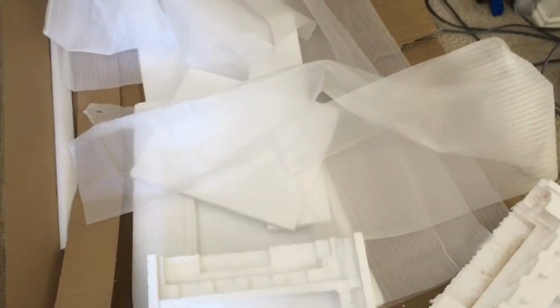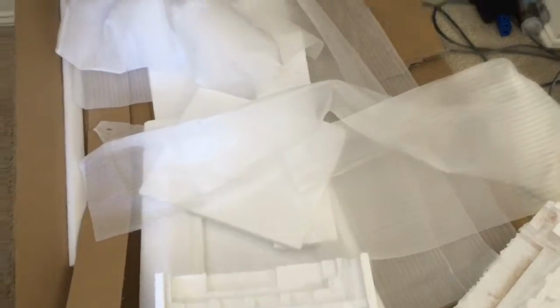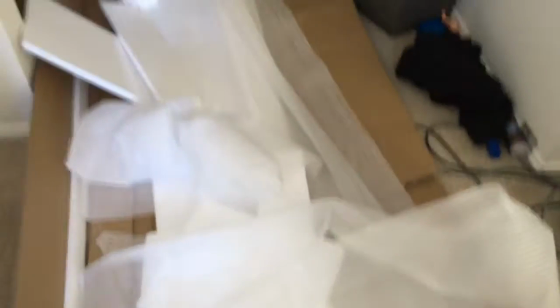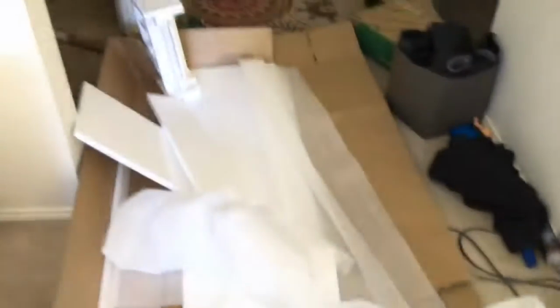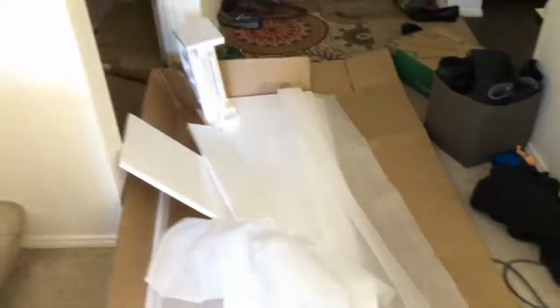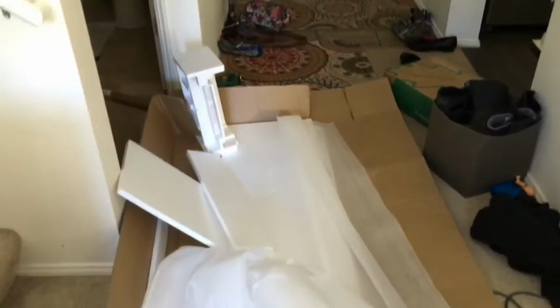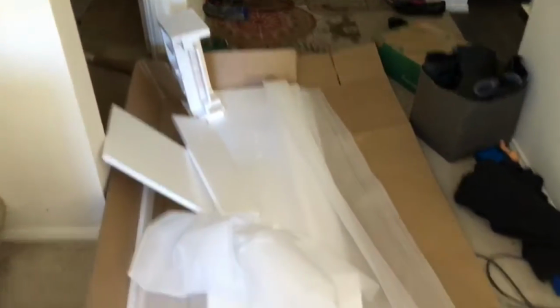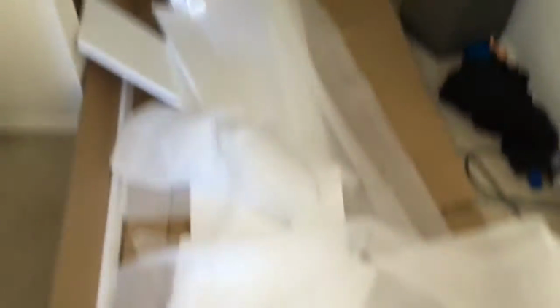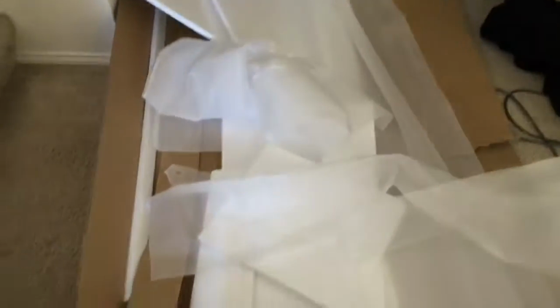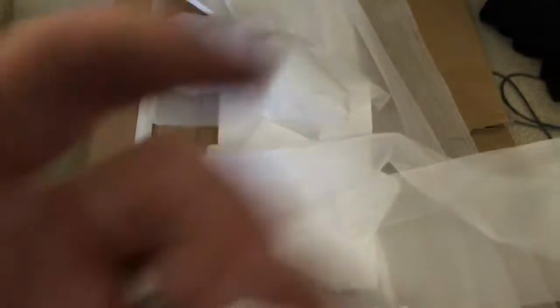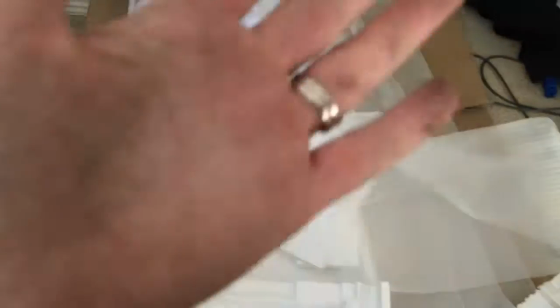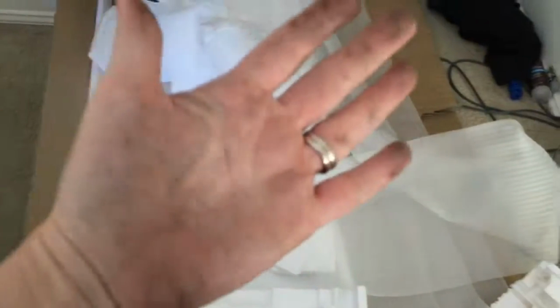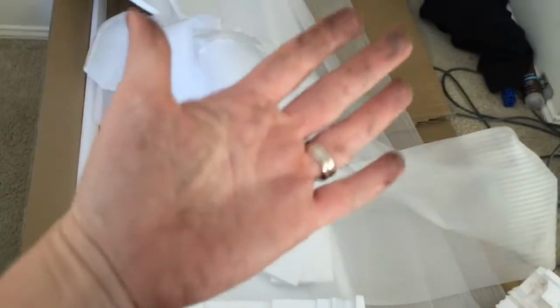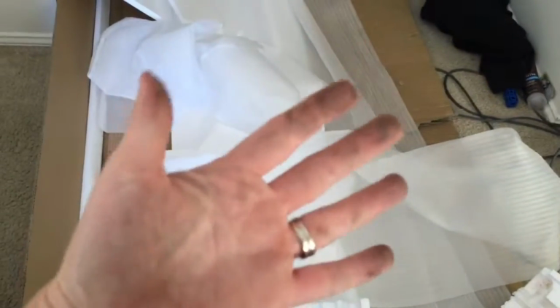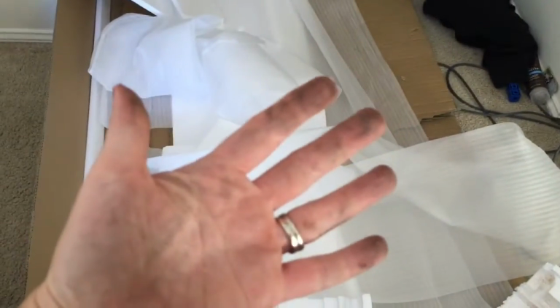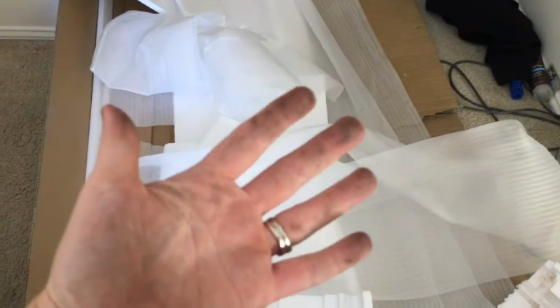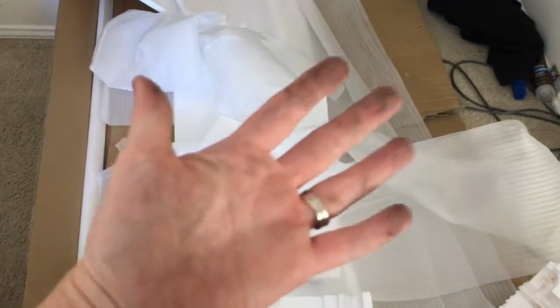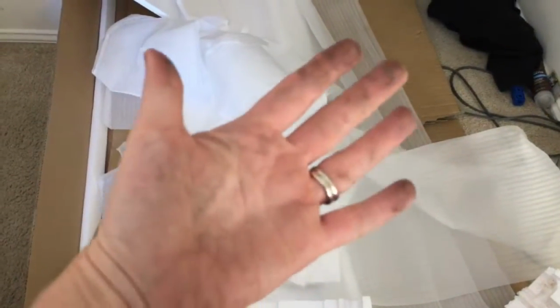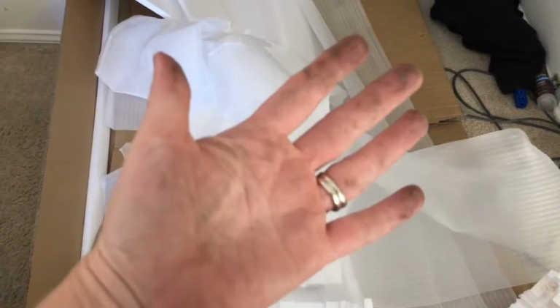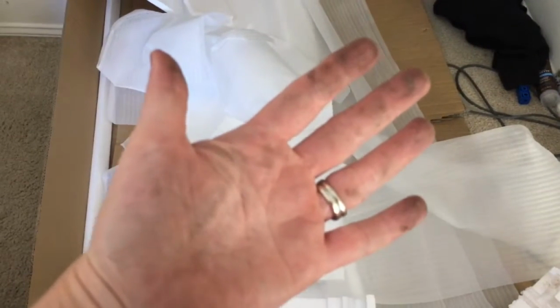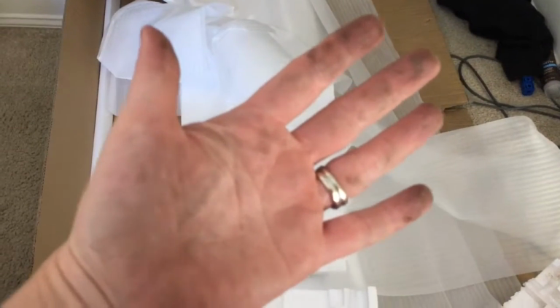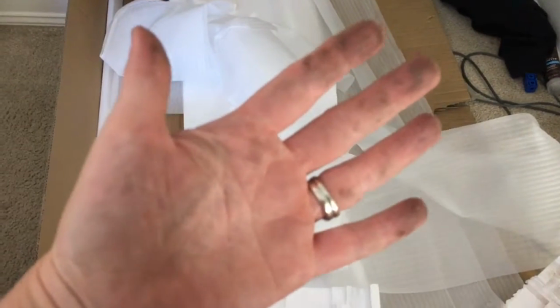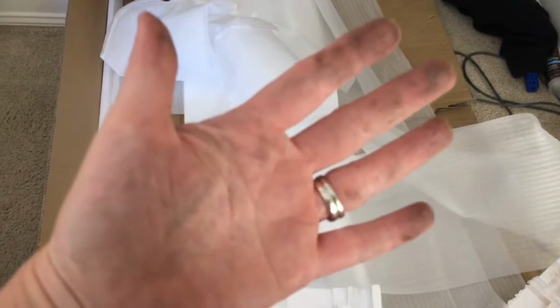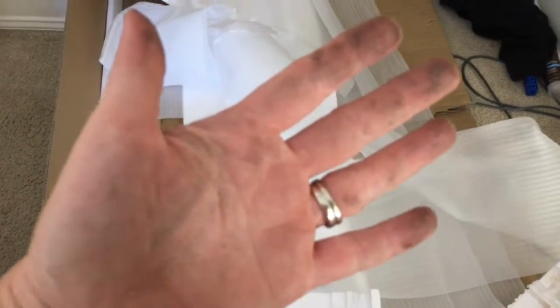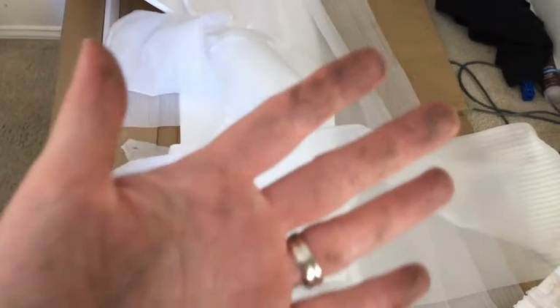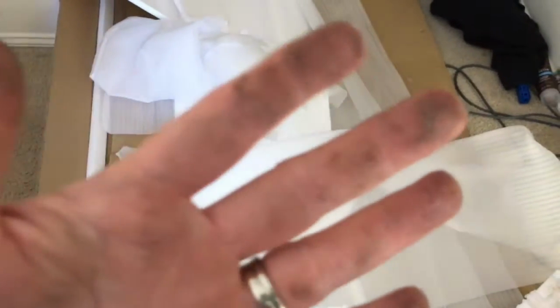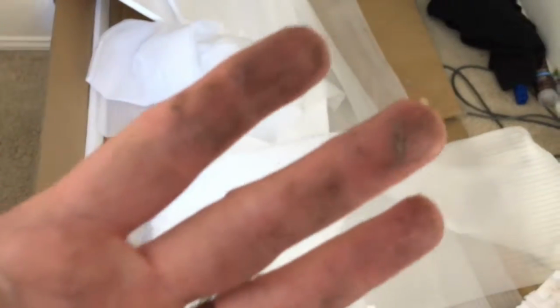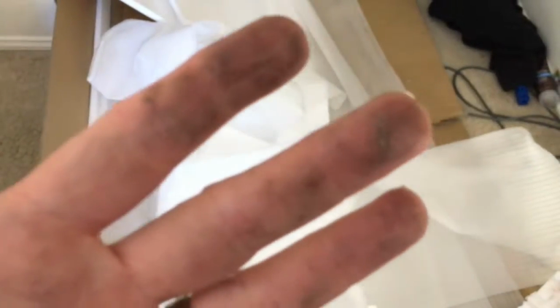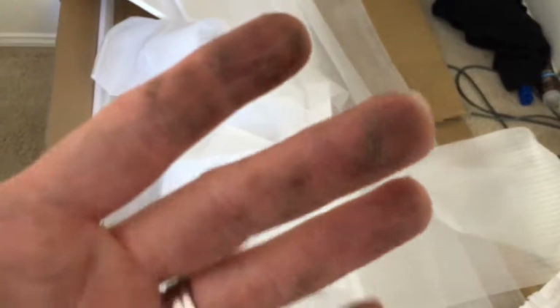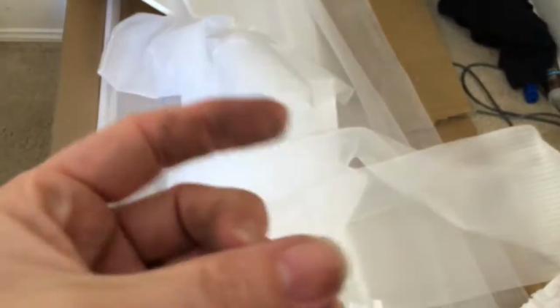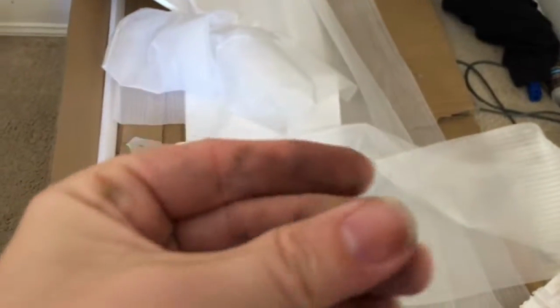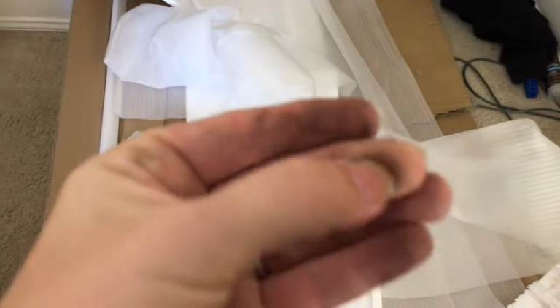Alright friends, here's the aftermath. Why did my hands look like this, Target? I did use wood glue.